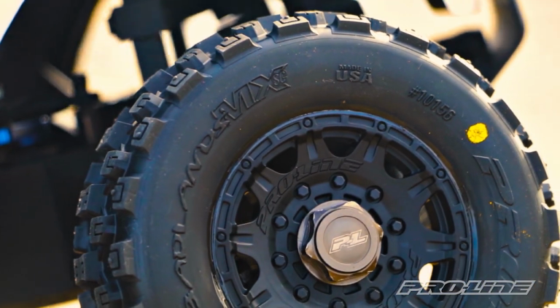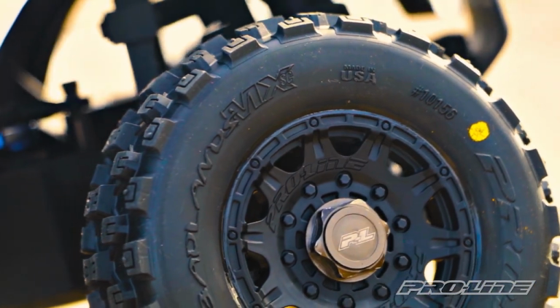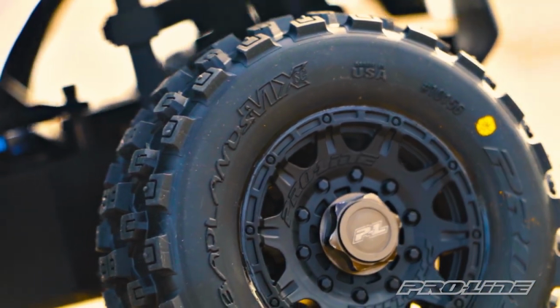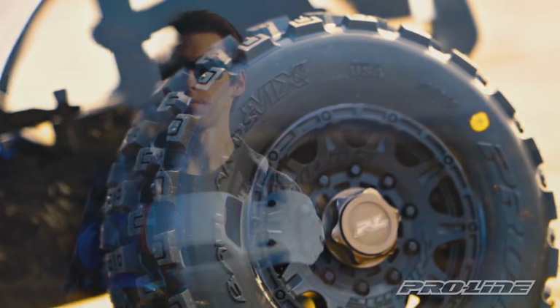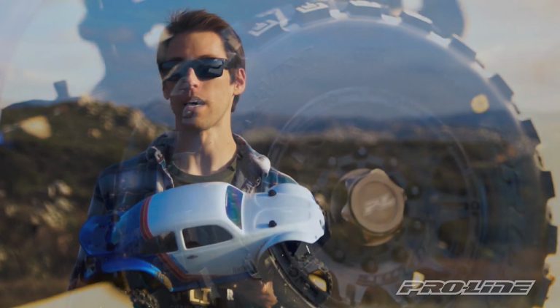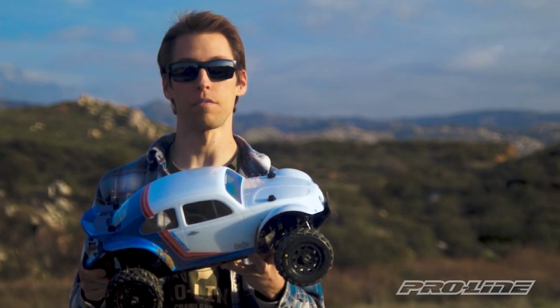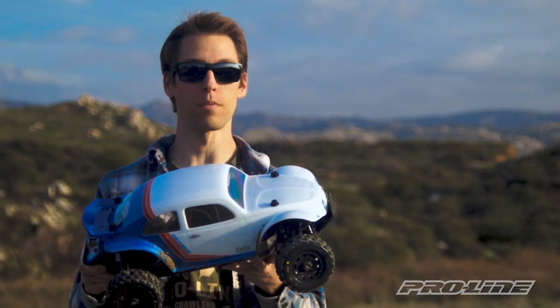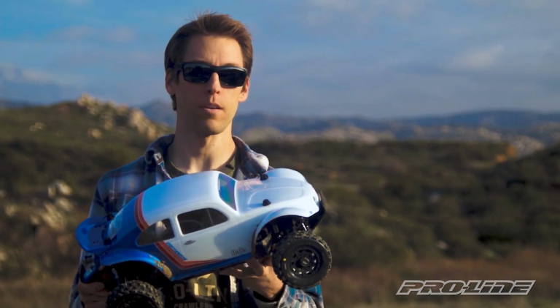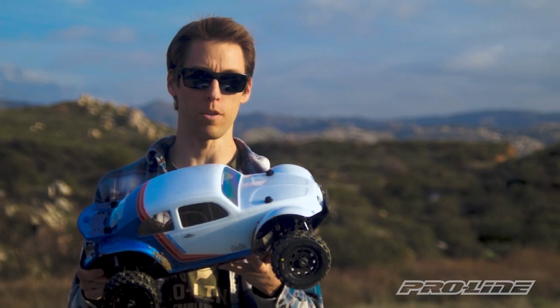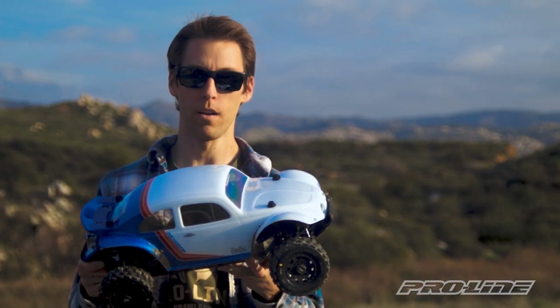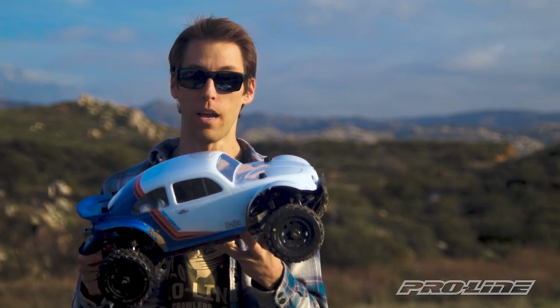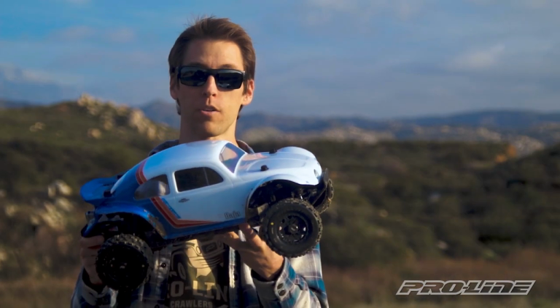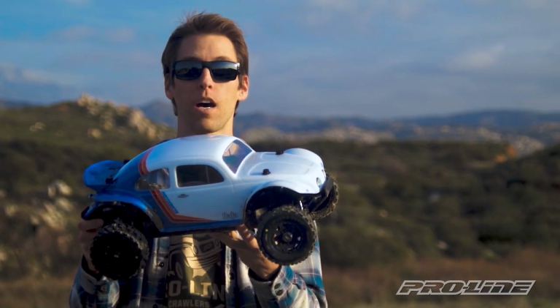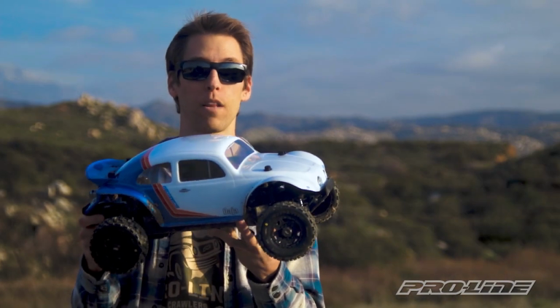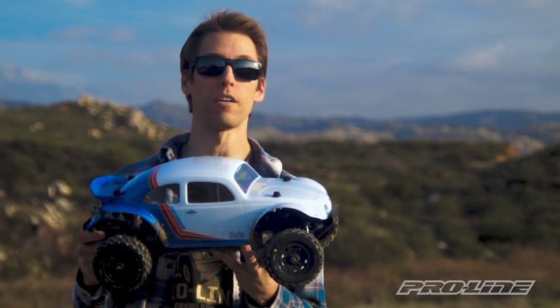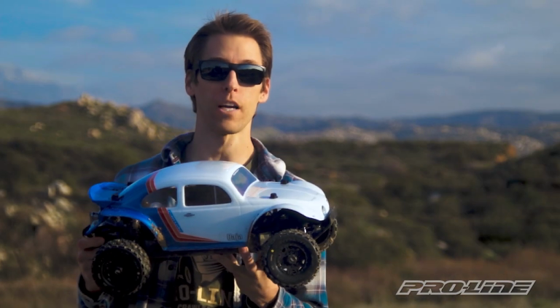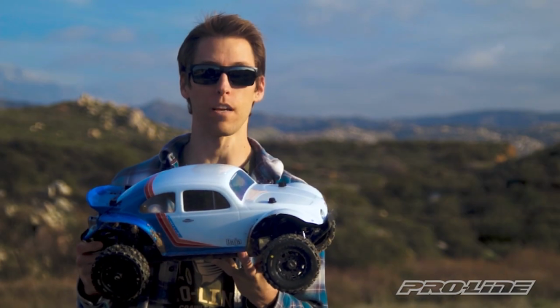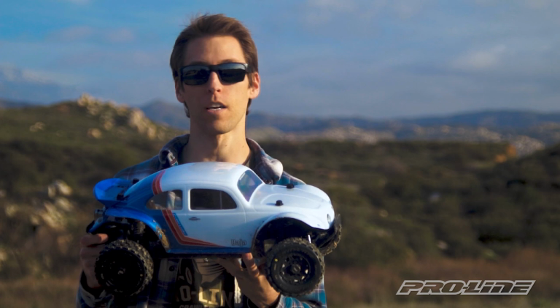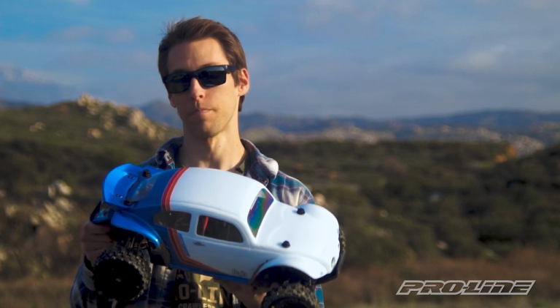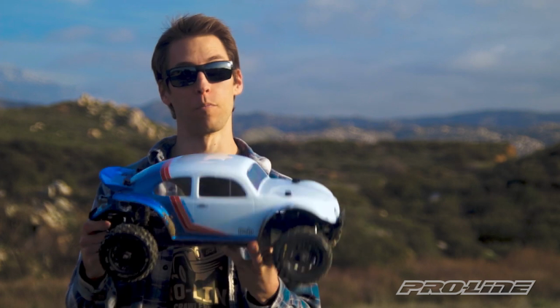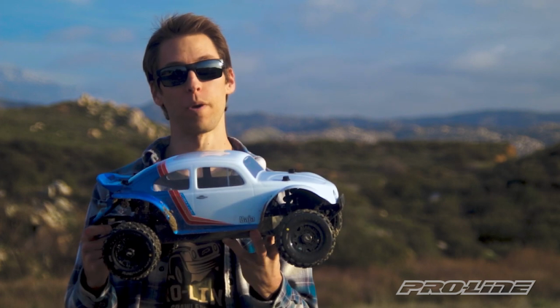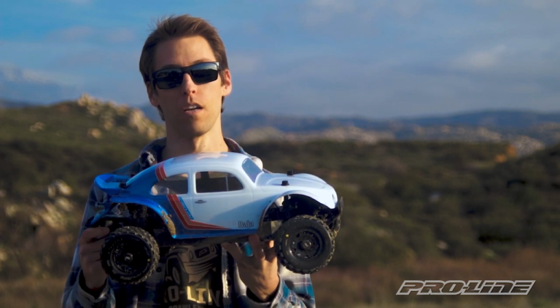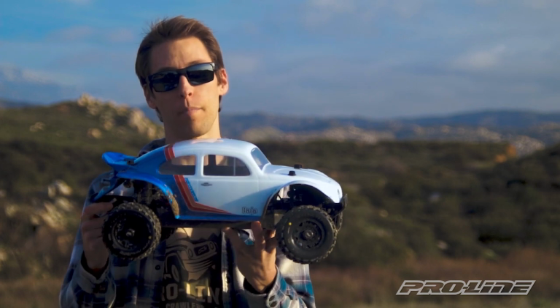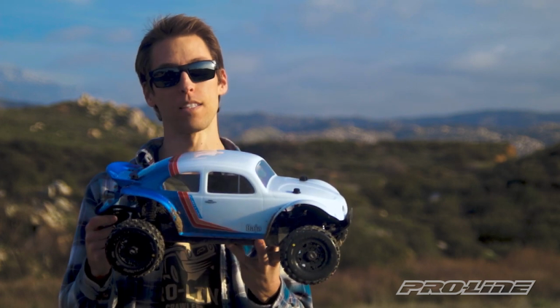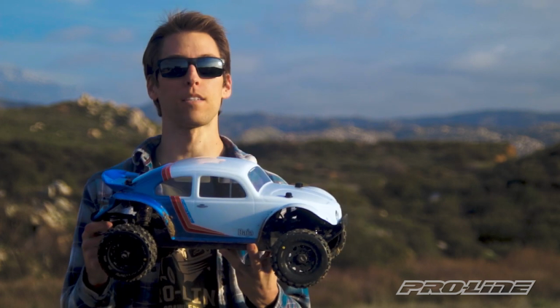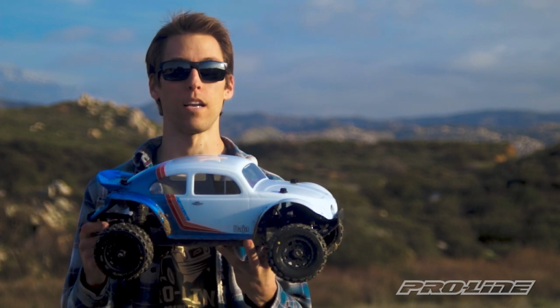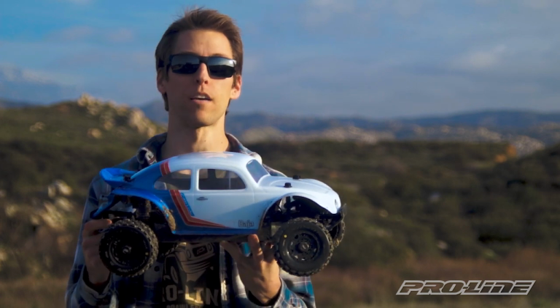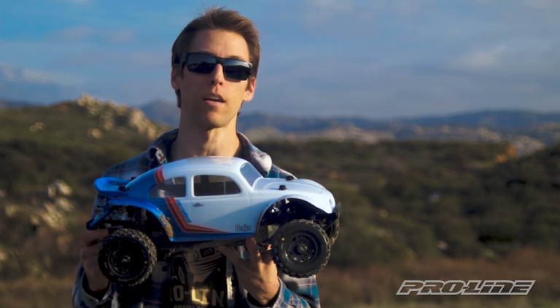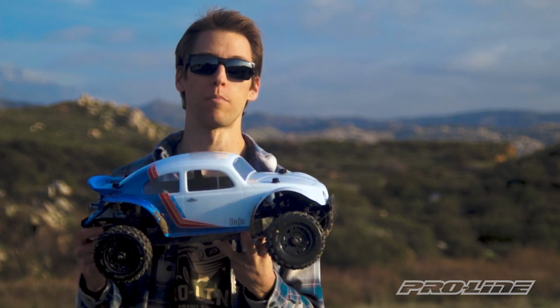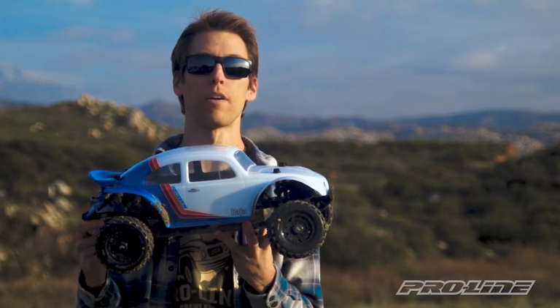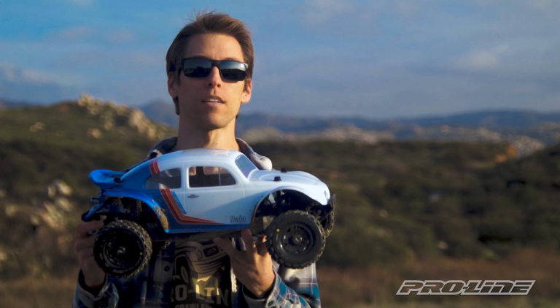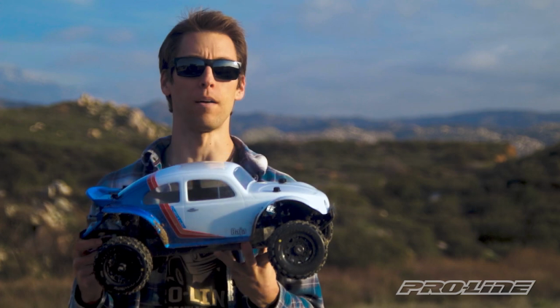Thank you for watching the video. If you liked it, give us a thumbs up, subscribe, and be sure to leave a comment. We love seeing your interaction in the comment section. For more information on the Badlands MX-SC and everything else we make, visit ProLineRacing.com.